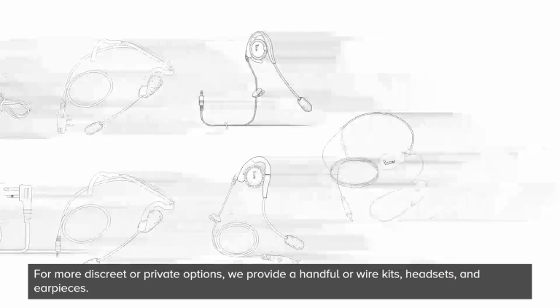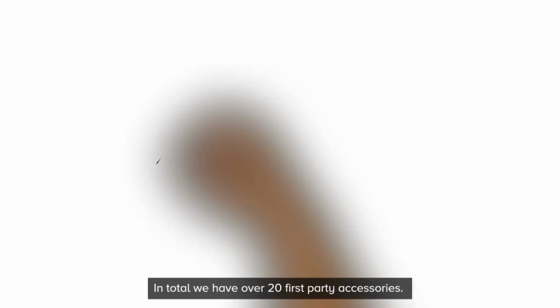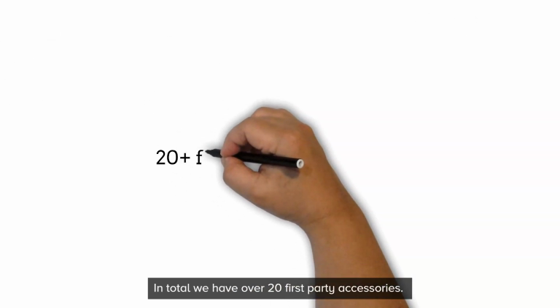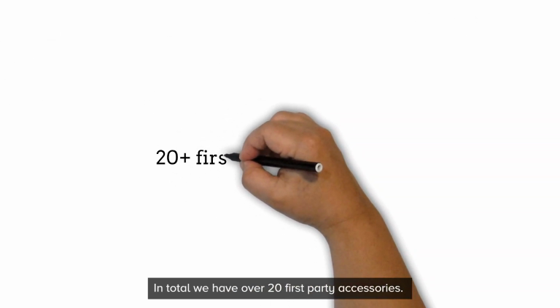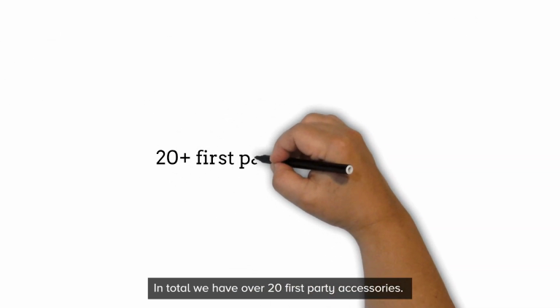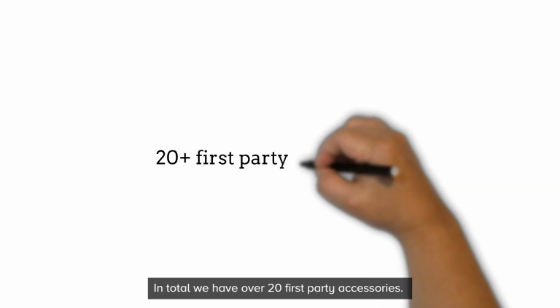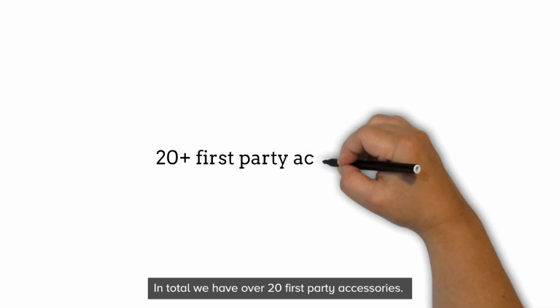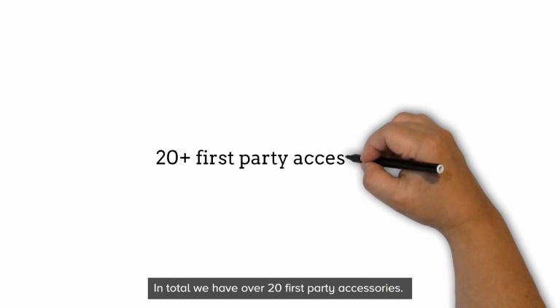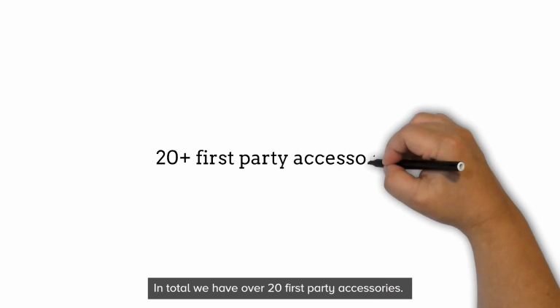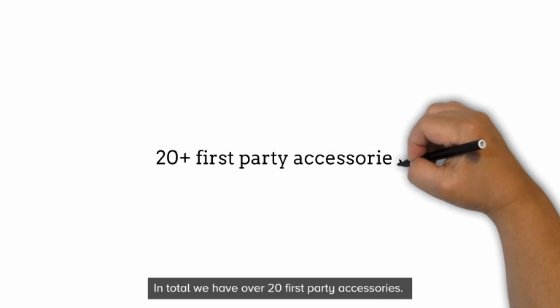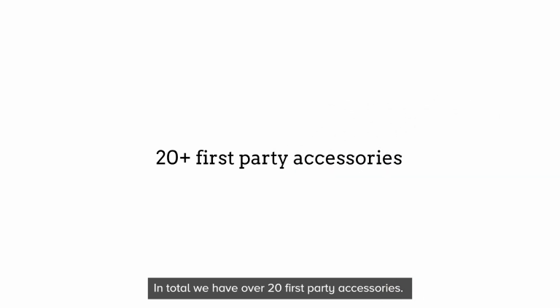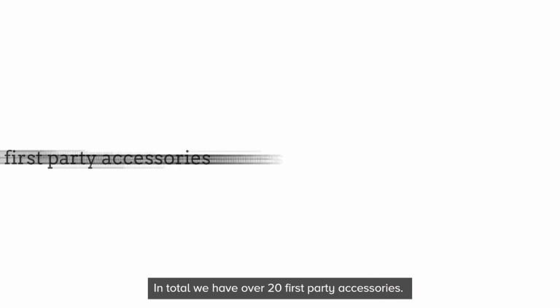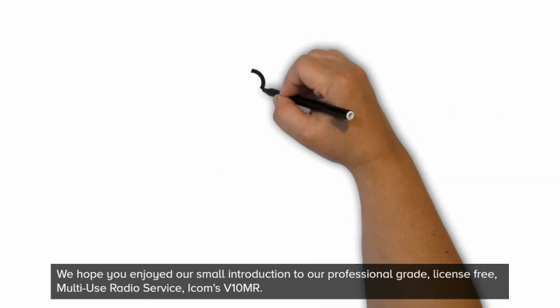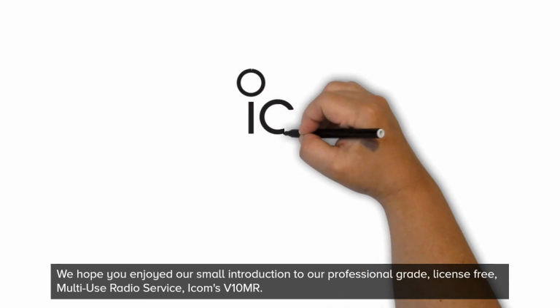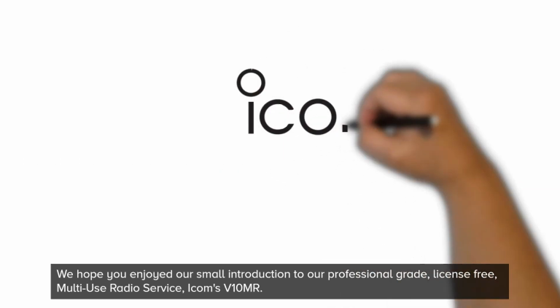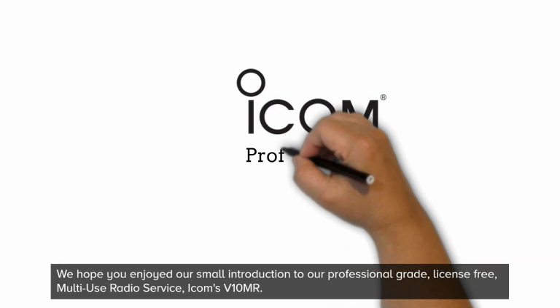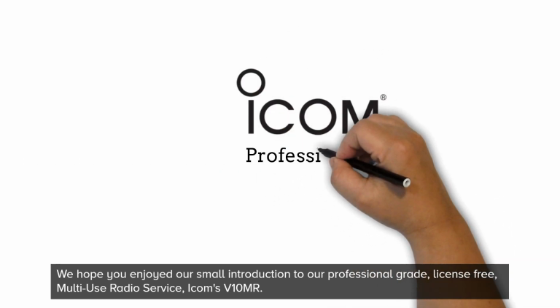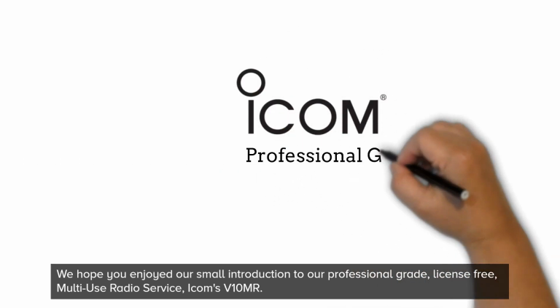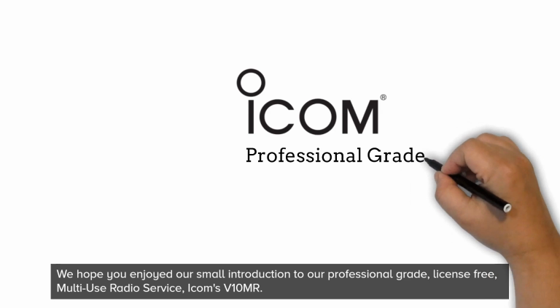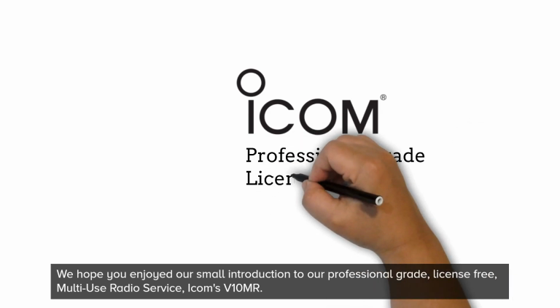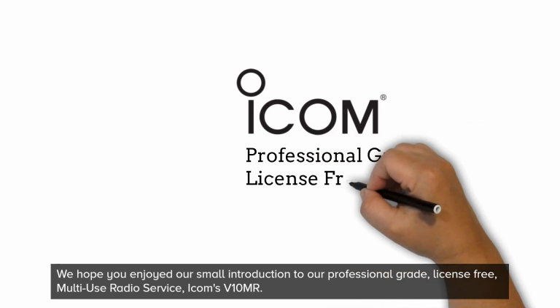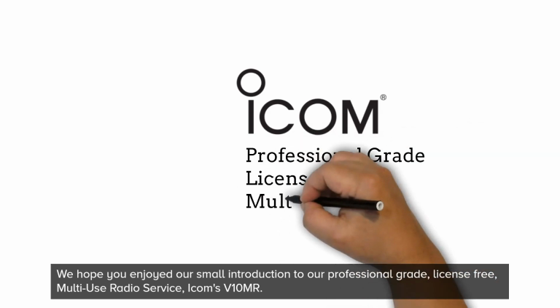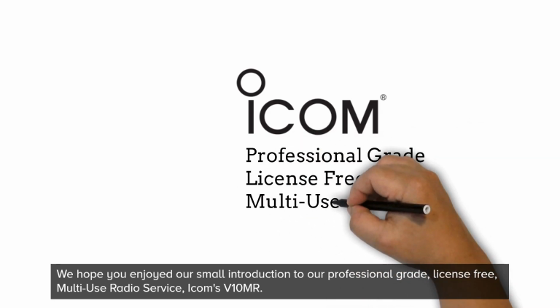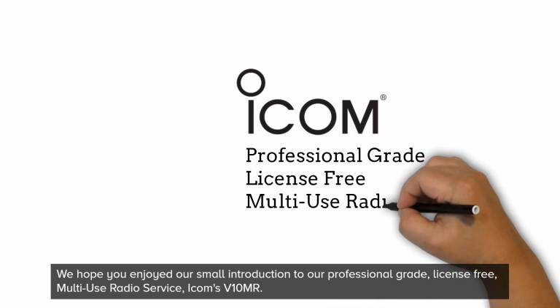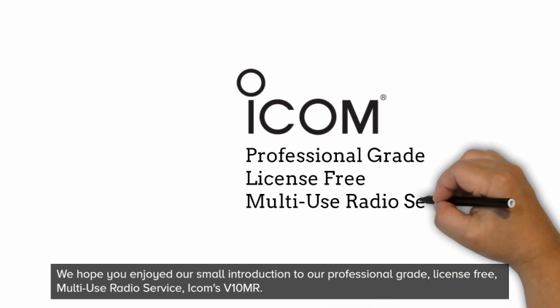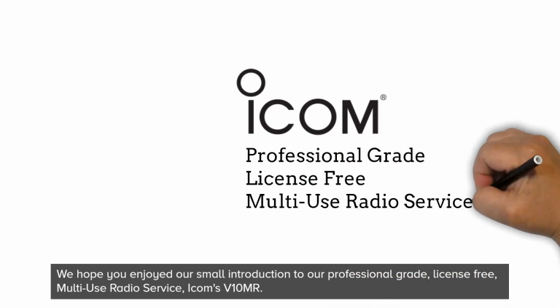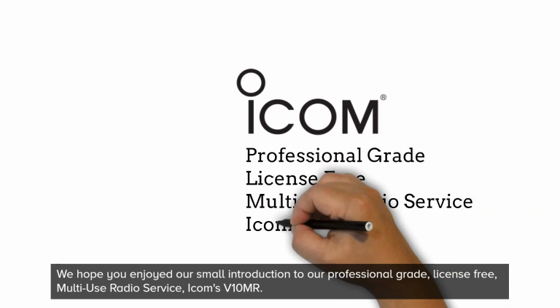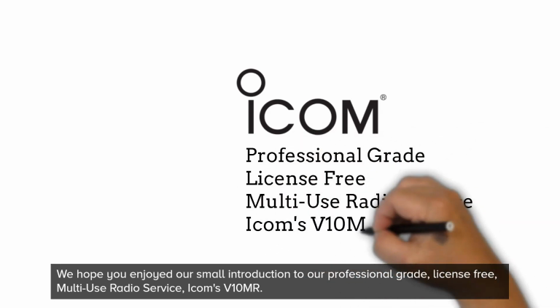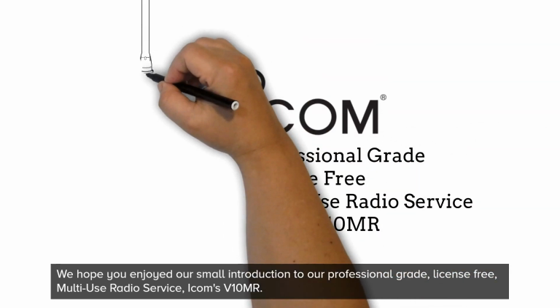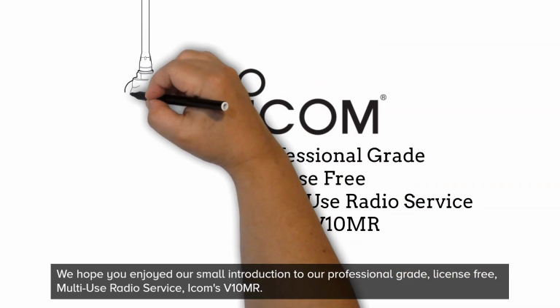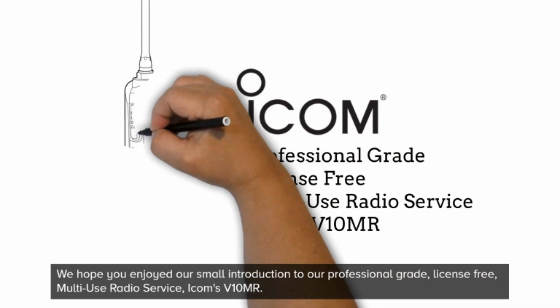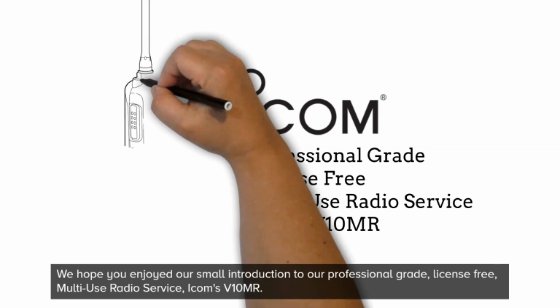In total we have over 20 first-party accessories. We hope you enjoyed our small introduction to our professional-grade, license-free, multi-use radio service, ICOM's V10MR.